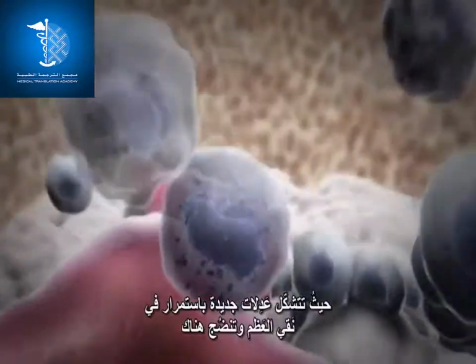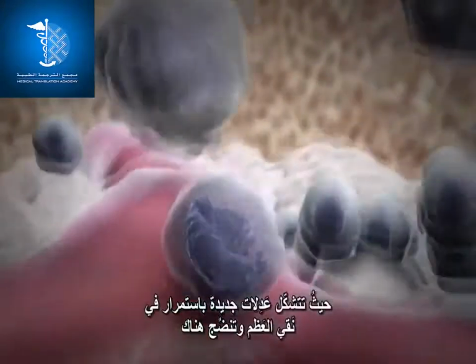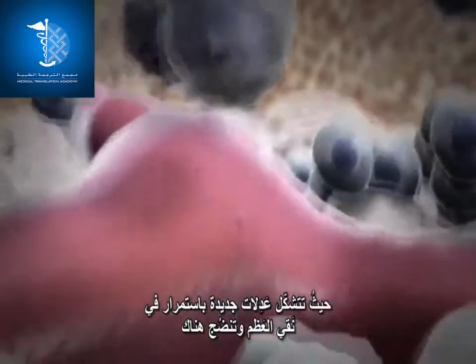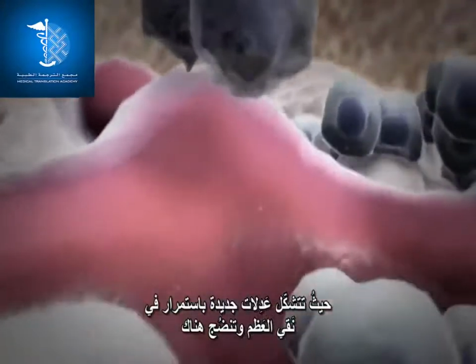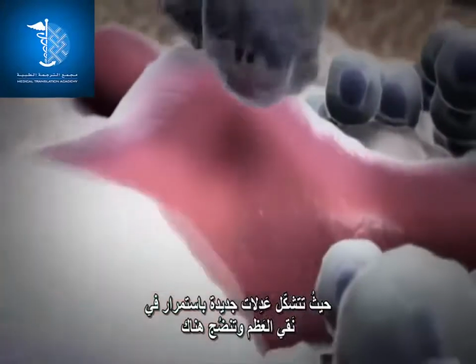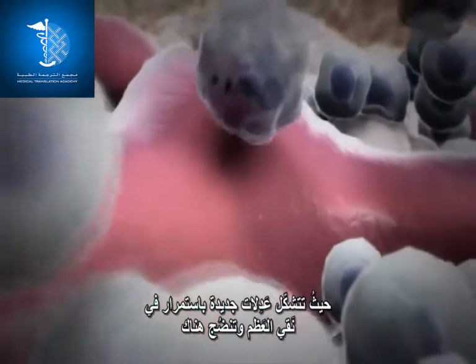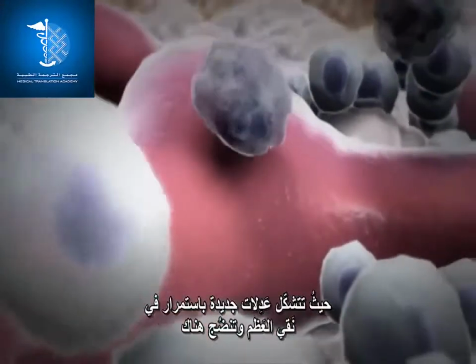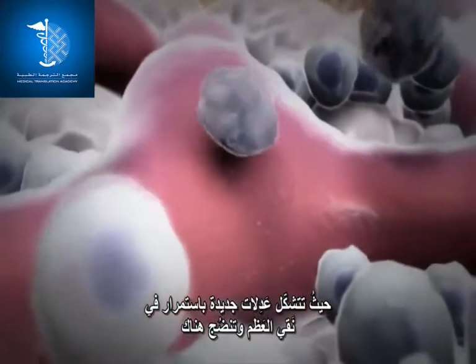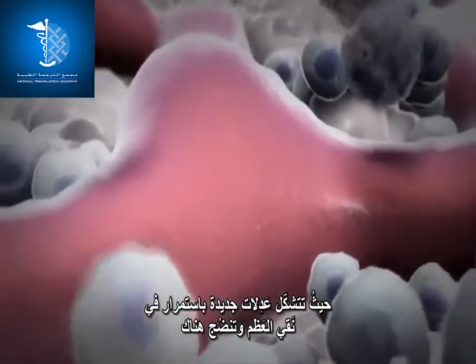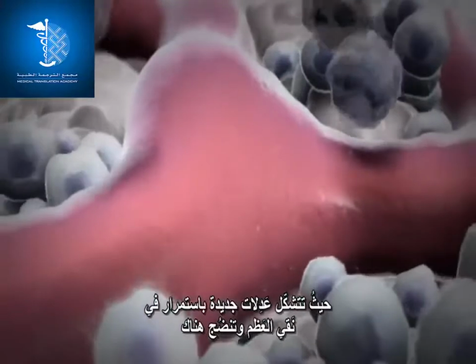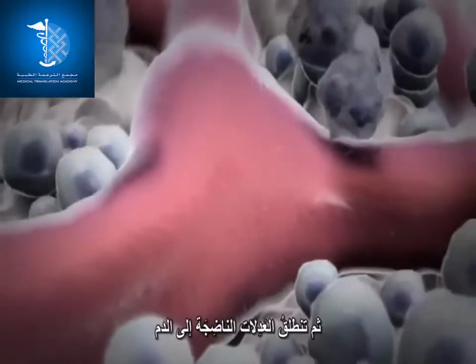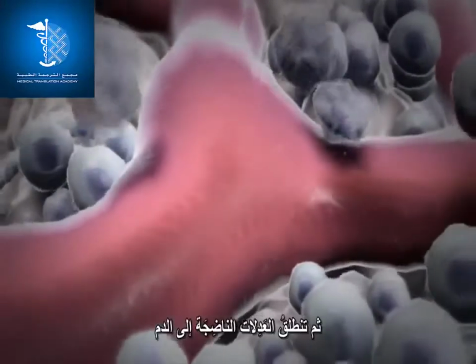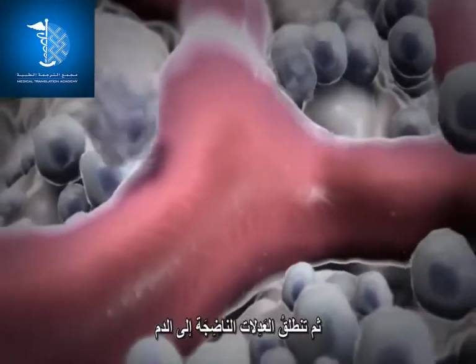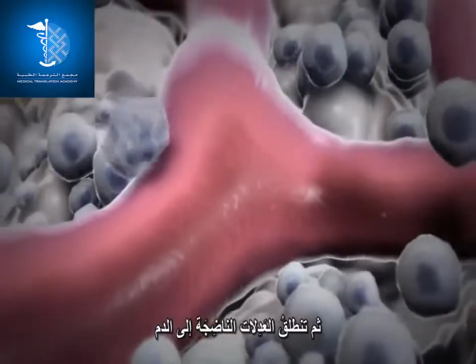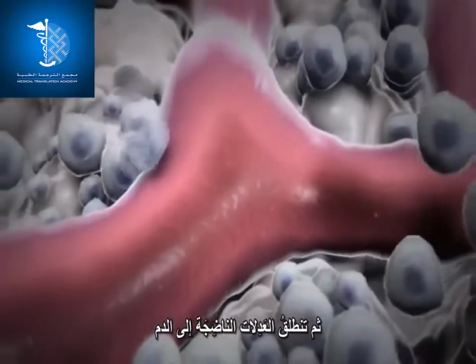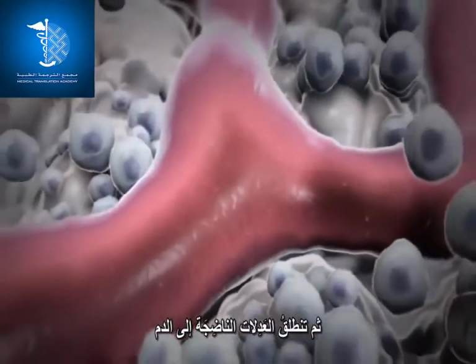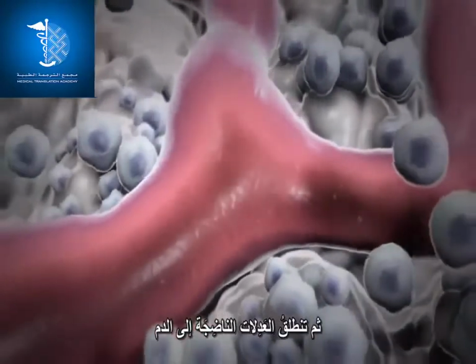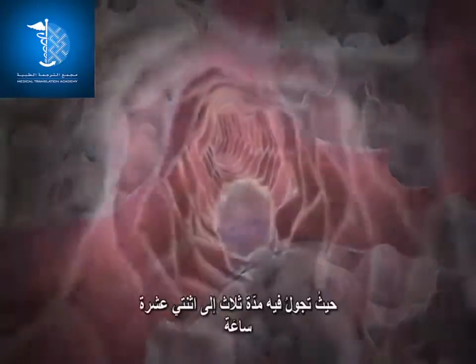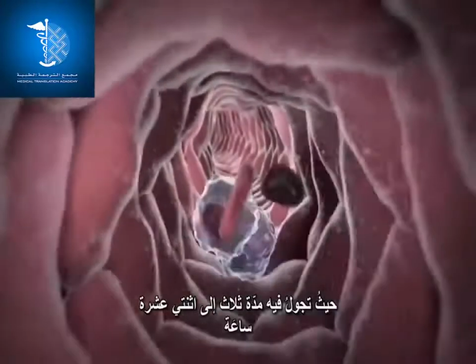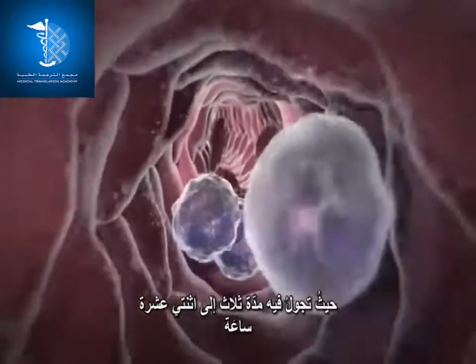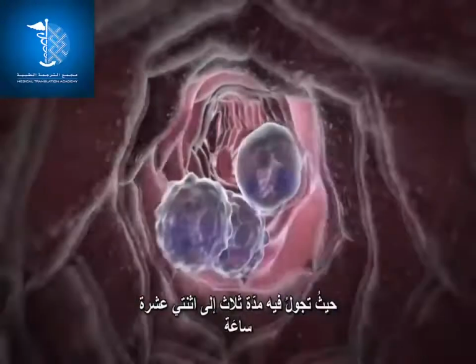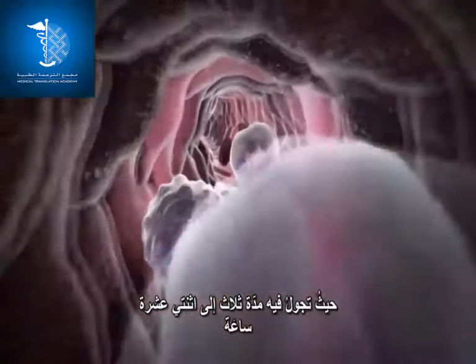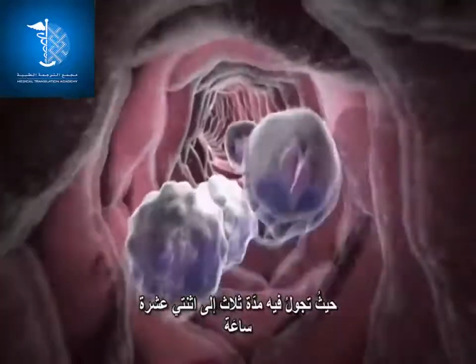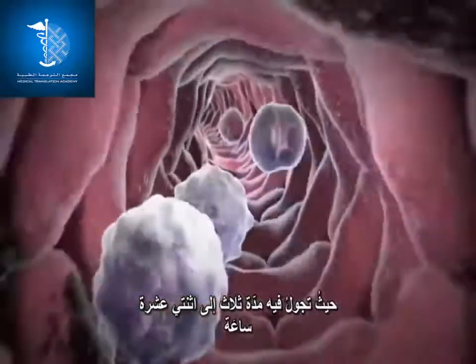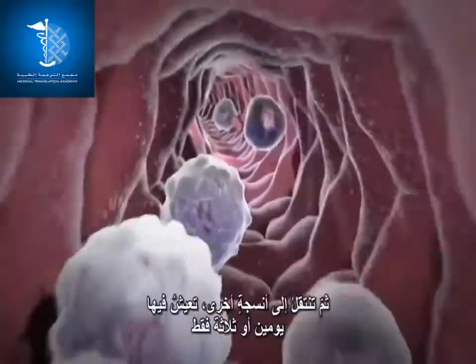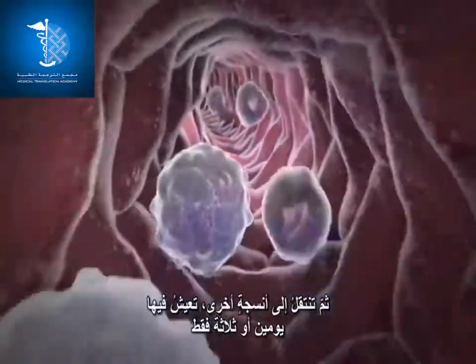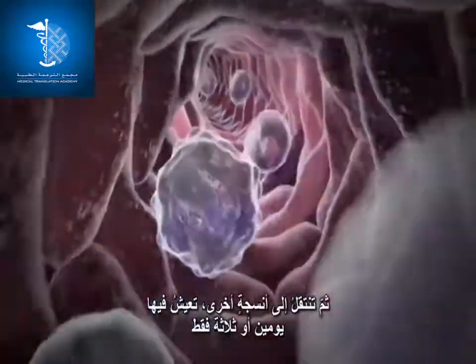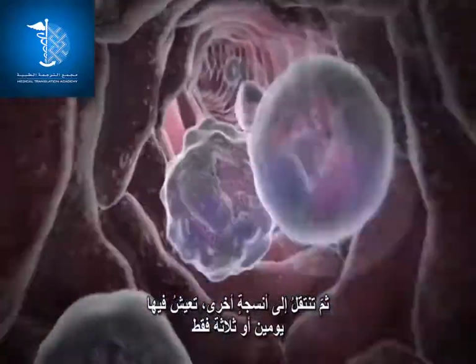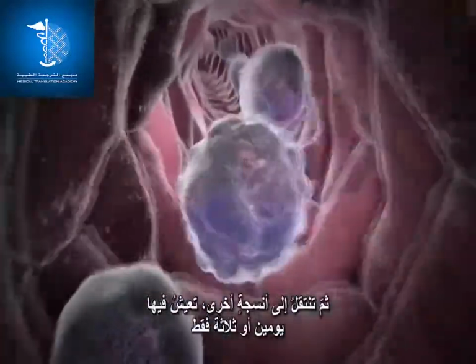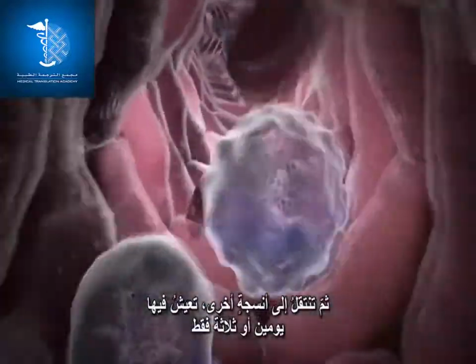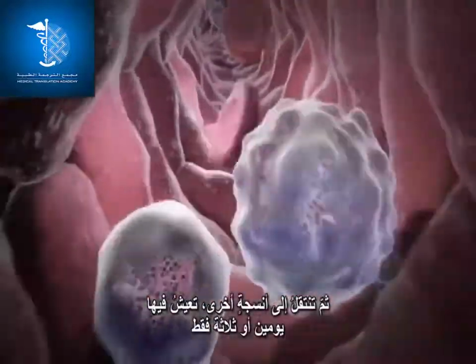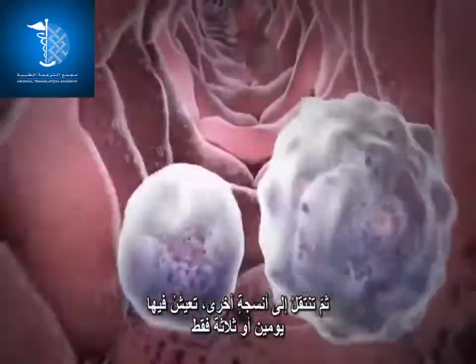New neutrophils are constantly formed in the bone marrow, where they develop and mature. Mature neutrophils are released into the blood, where they circulate for 3 to 12 hours and then move to other tissues, where they survive only 2 to 3 days.